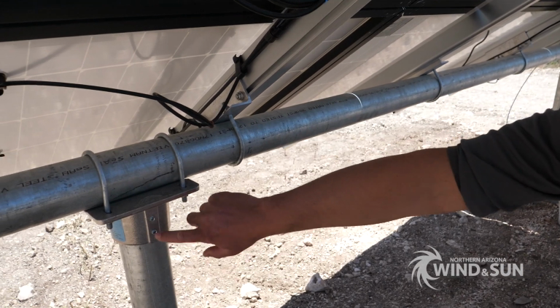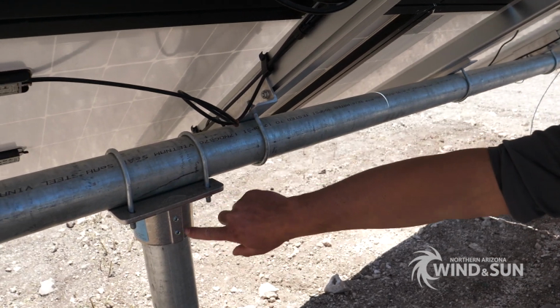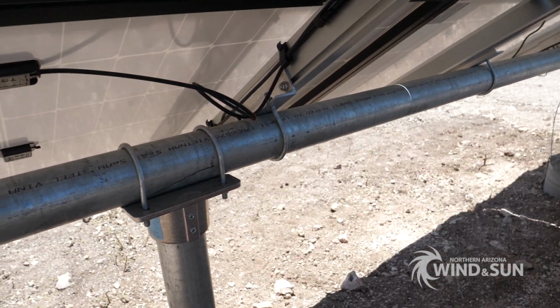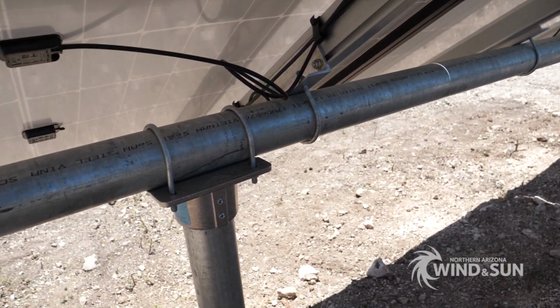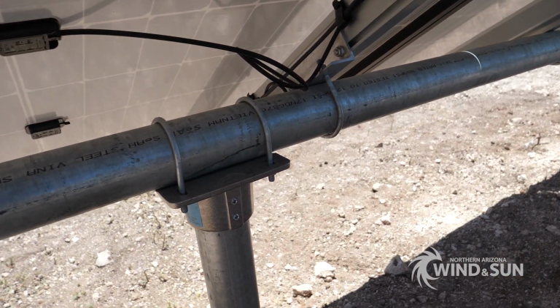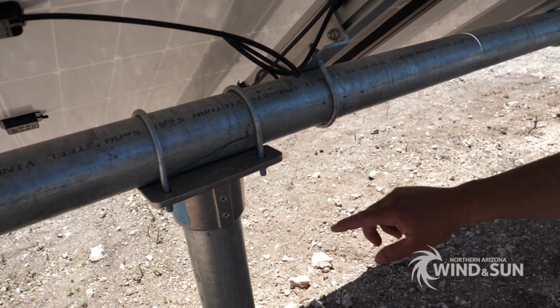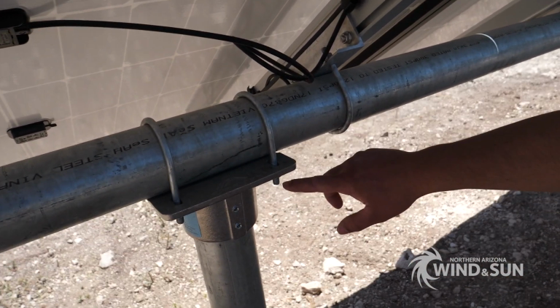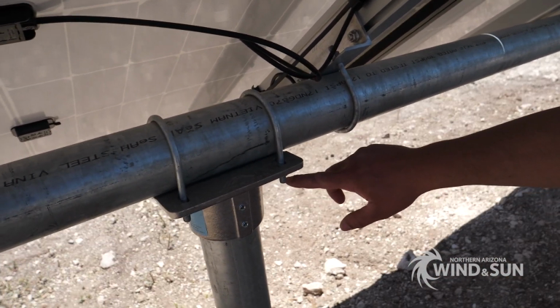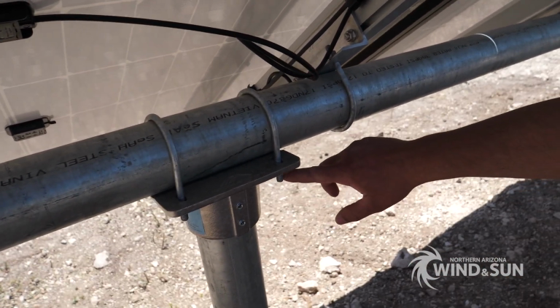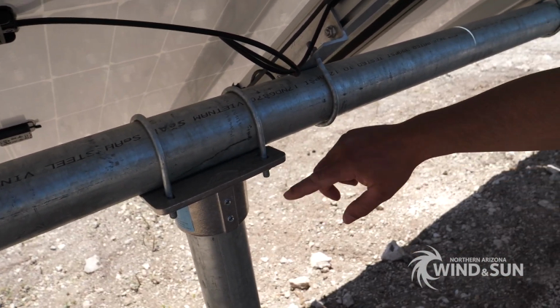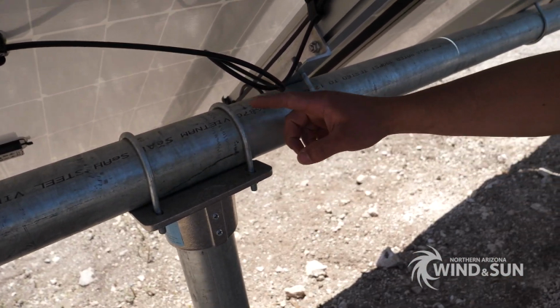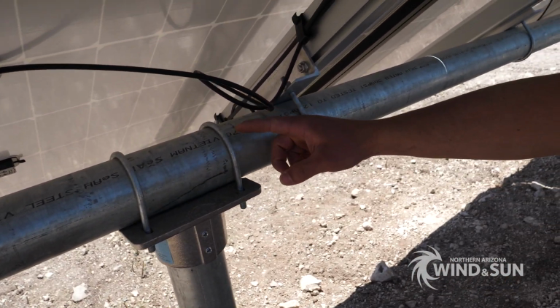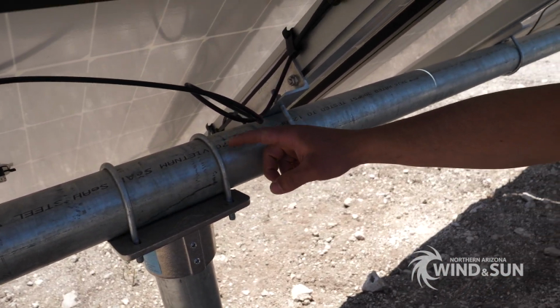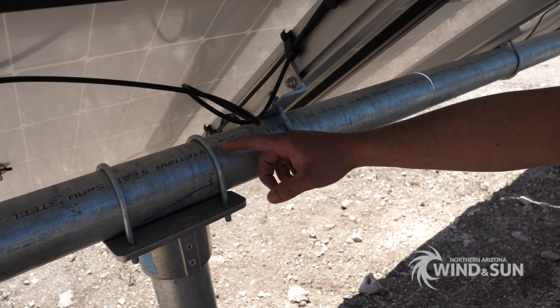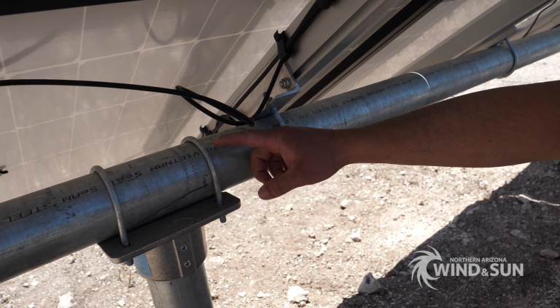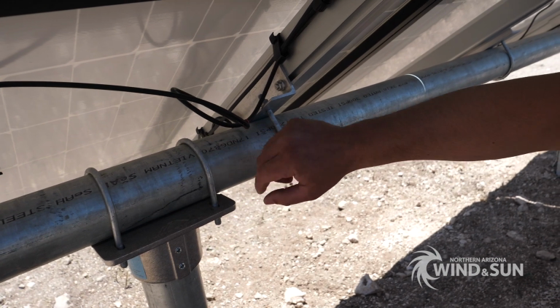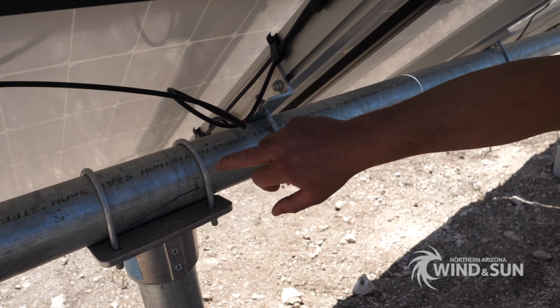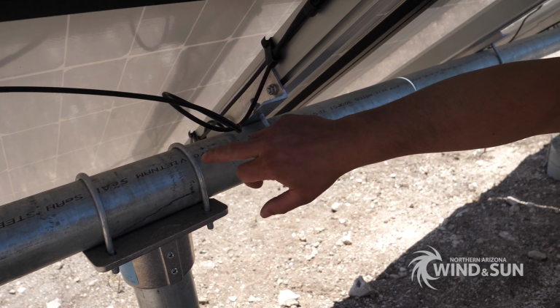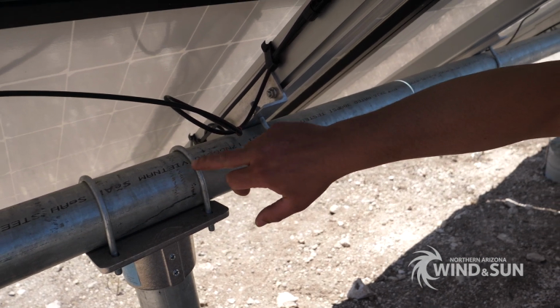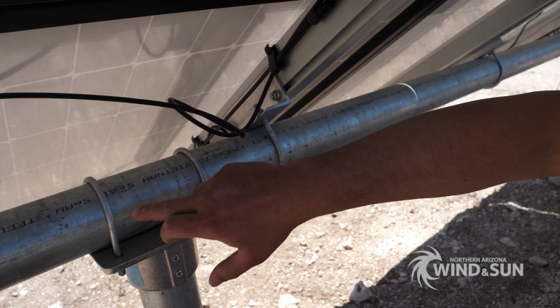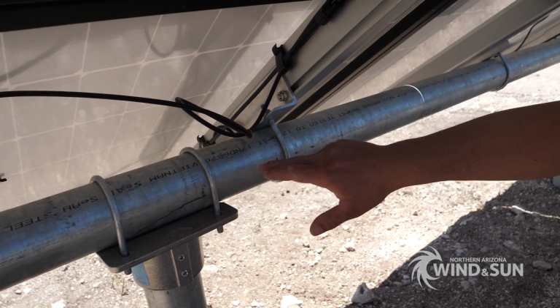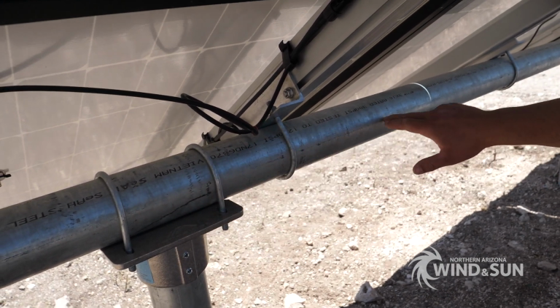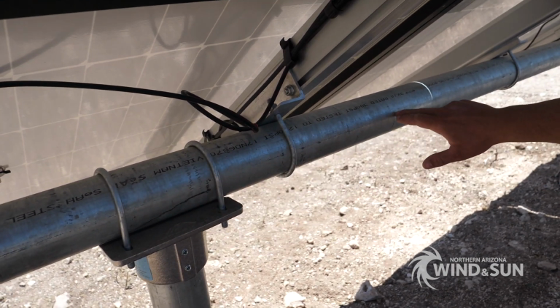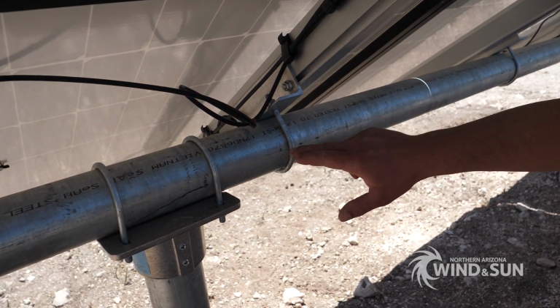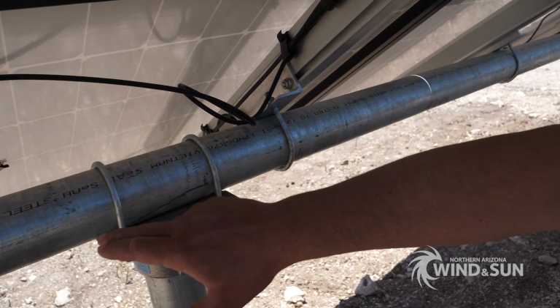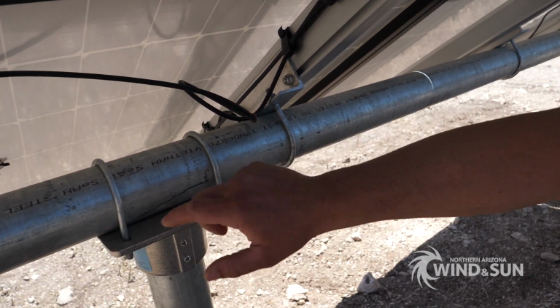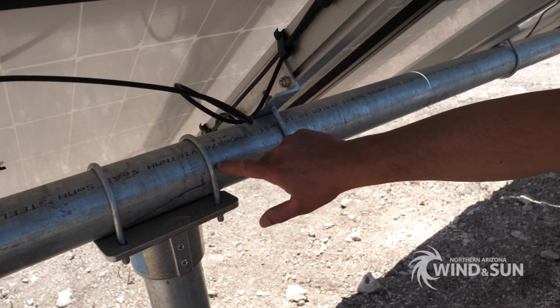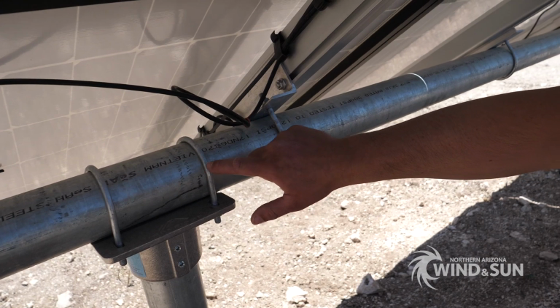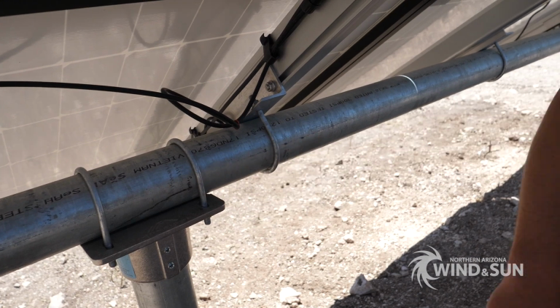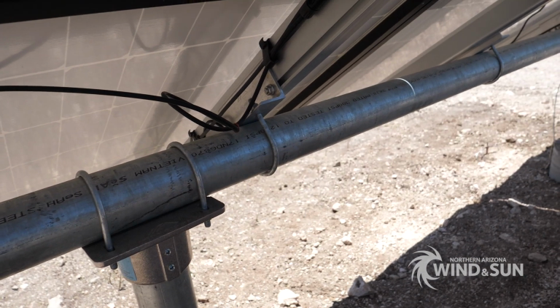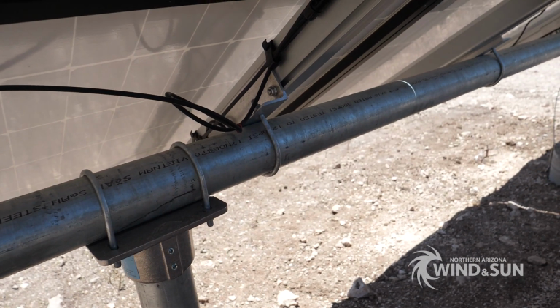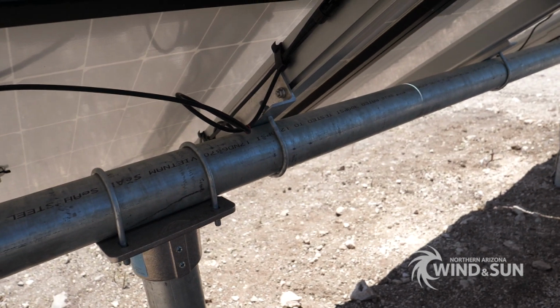This is the Iron Ridge top cap. It's a bonded cap effectively, and then there are cross pipes that come across the top and they're U-bolted onto the top cap.